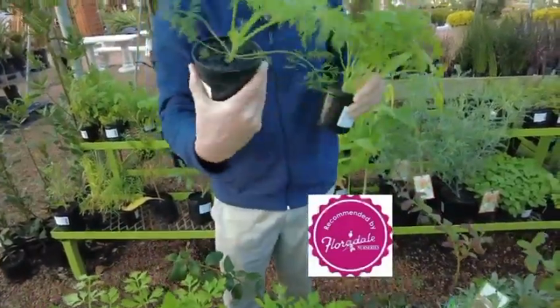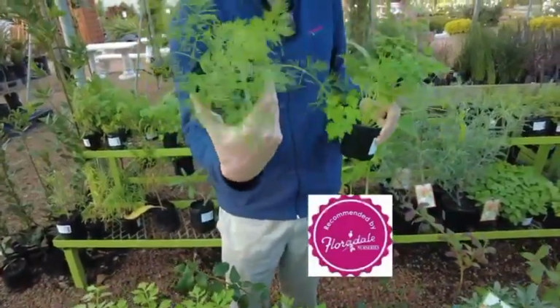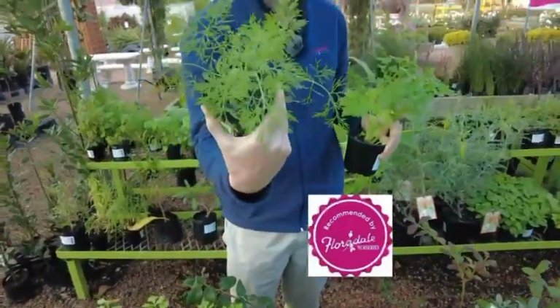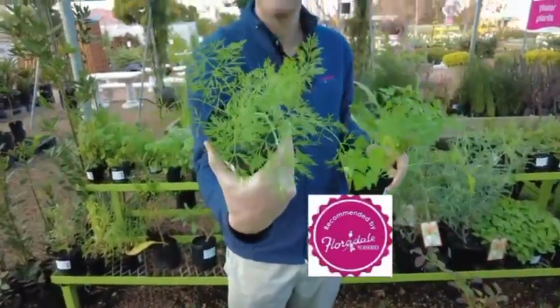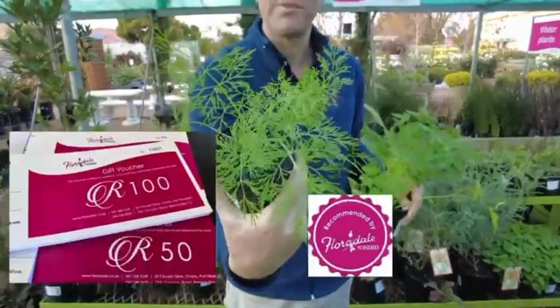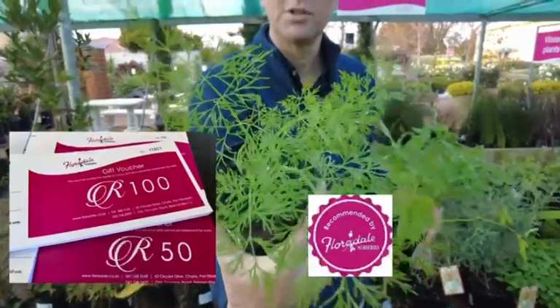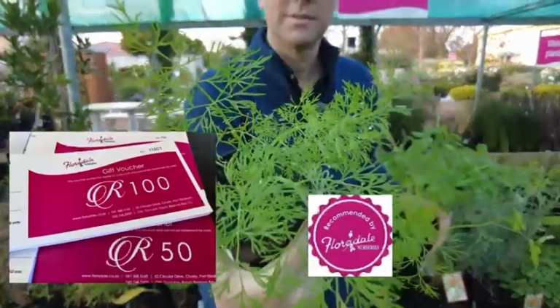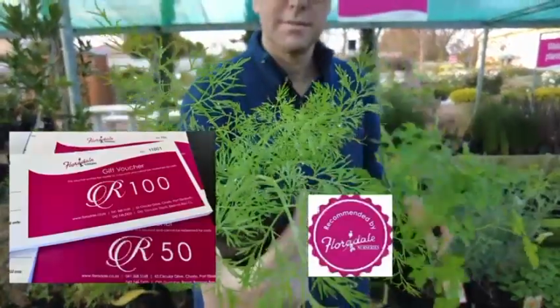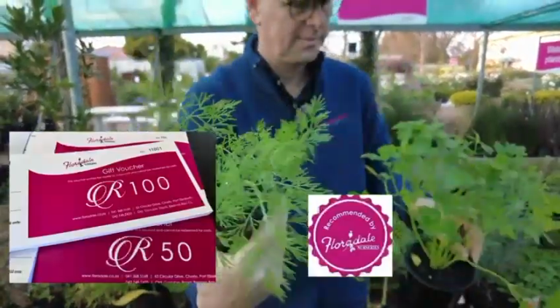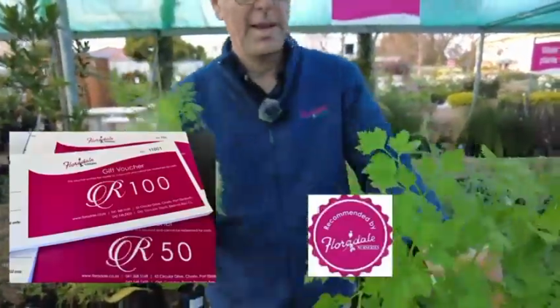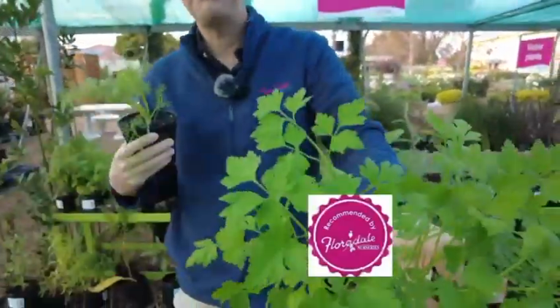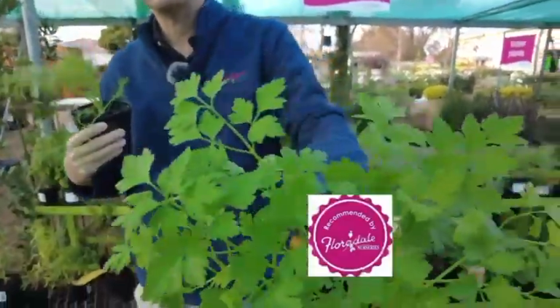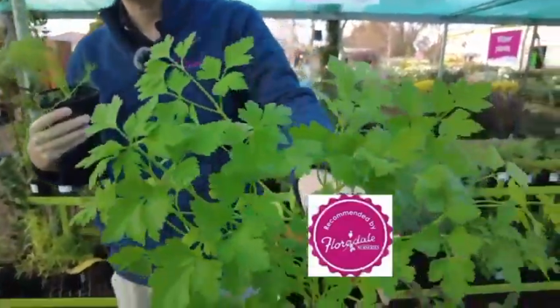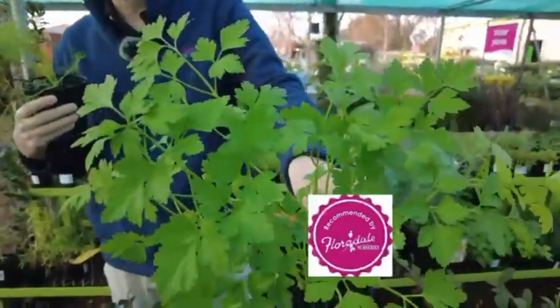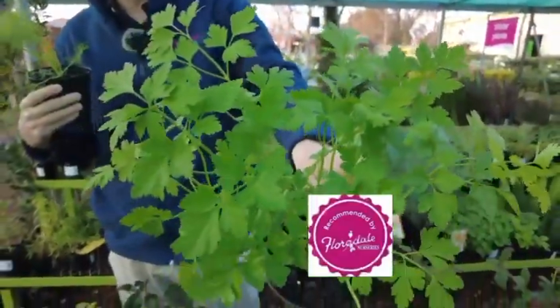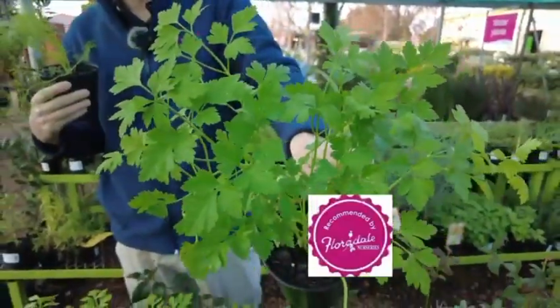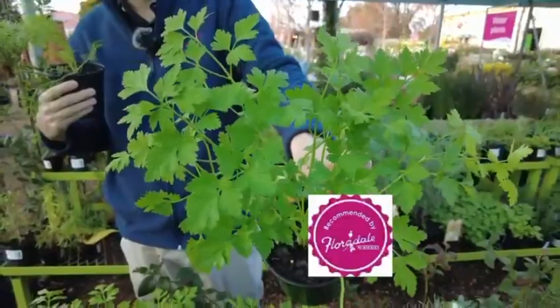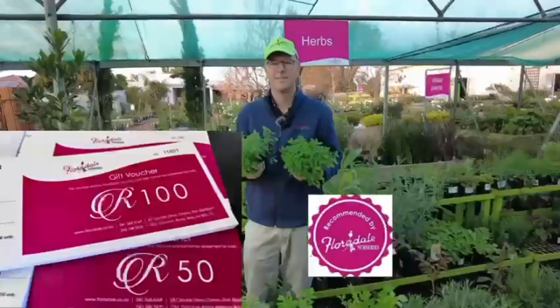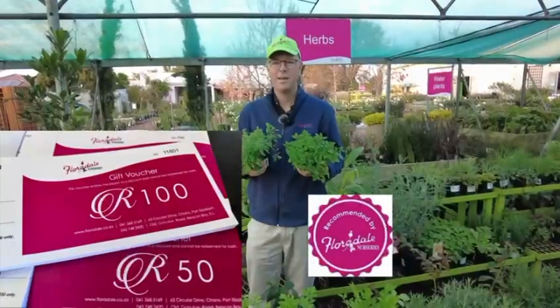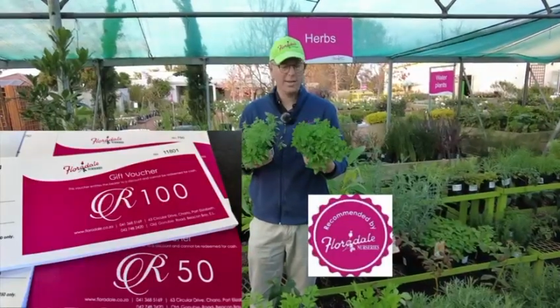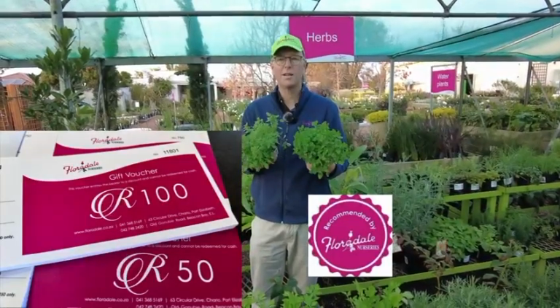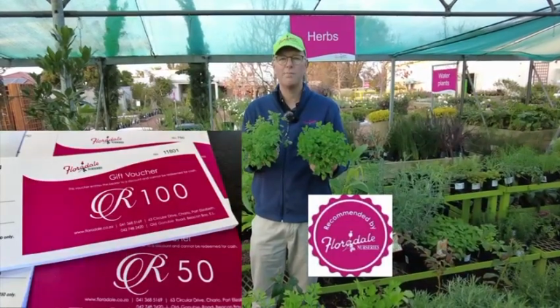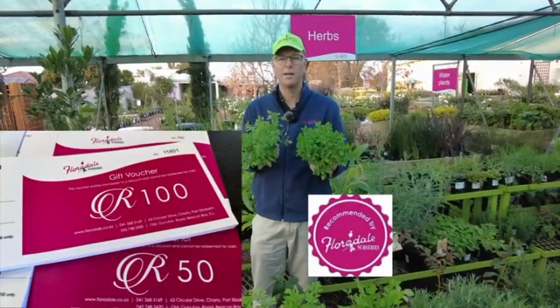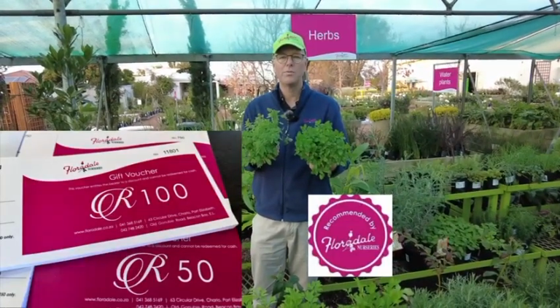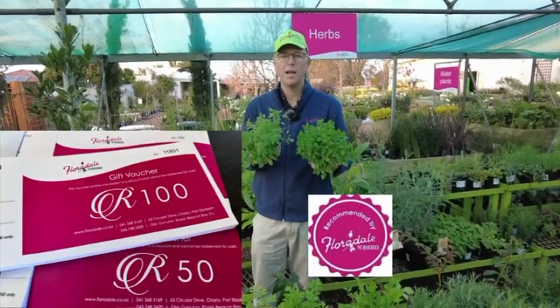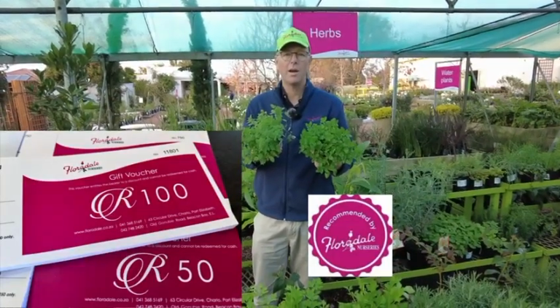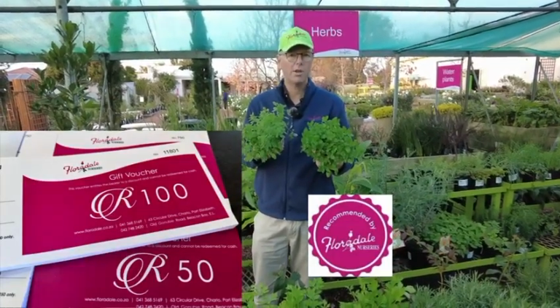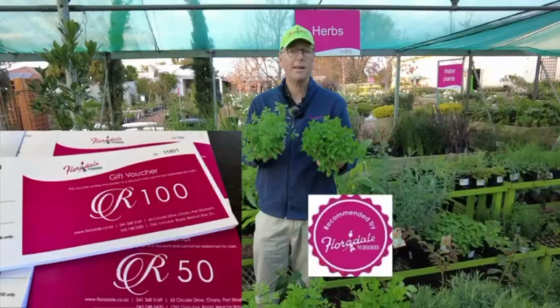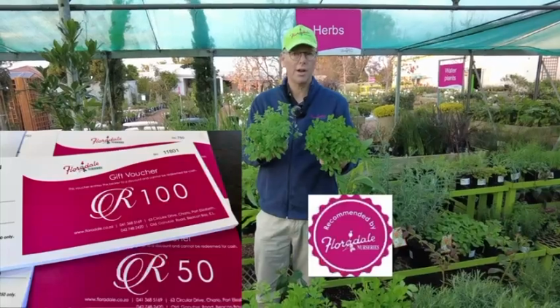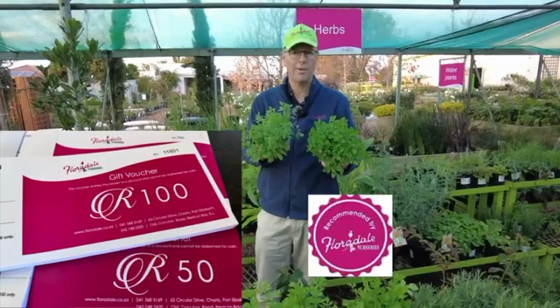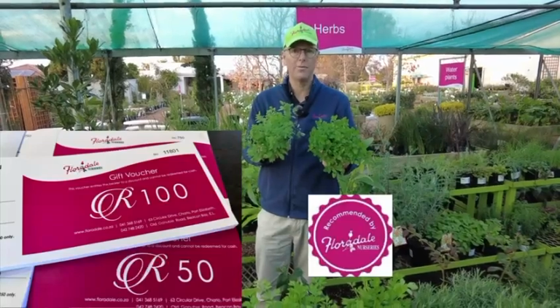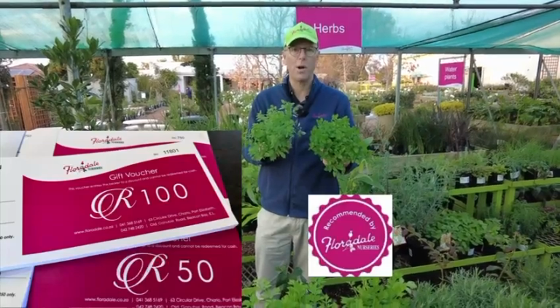Dill goes beautifully with fish, and parsley is just a must-have in every herb garden. Mediterranean cooking is so popular — you've got to have marjoram and oregano available for your pot.